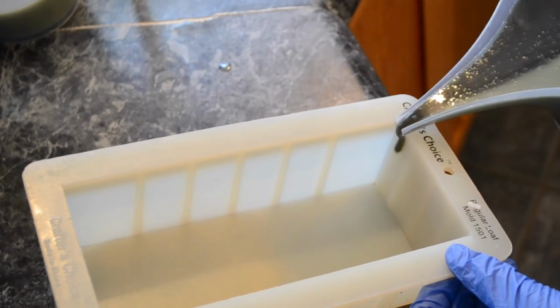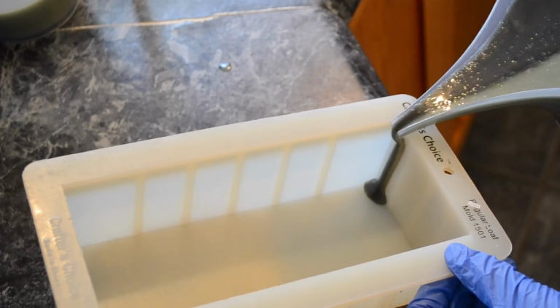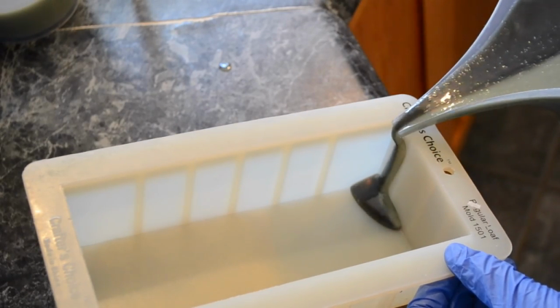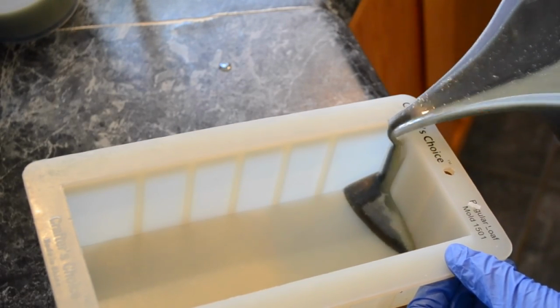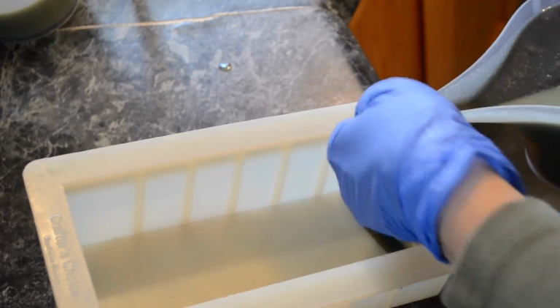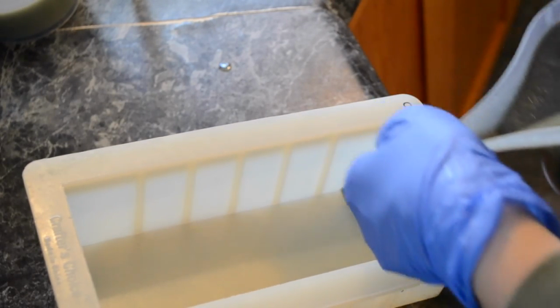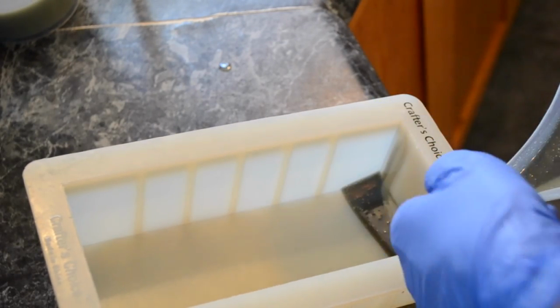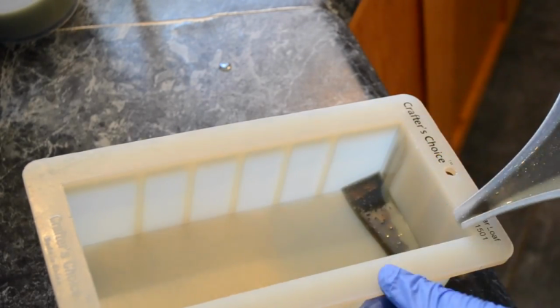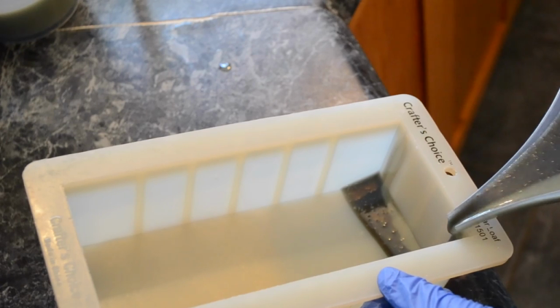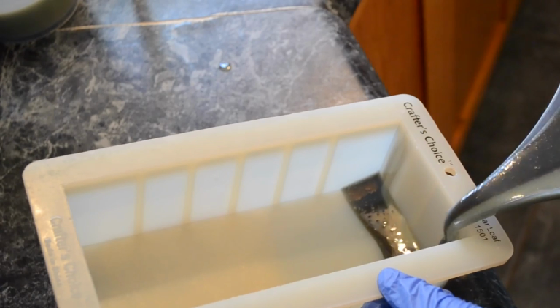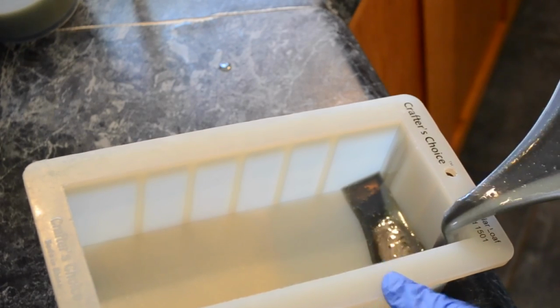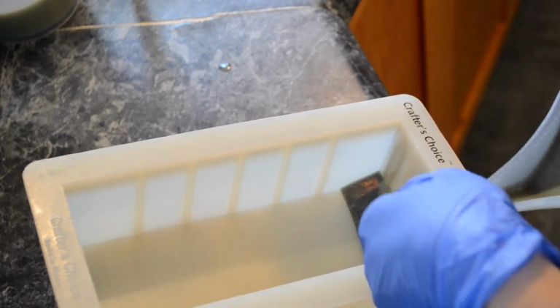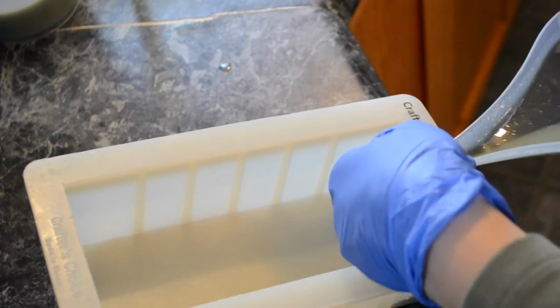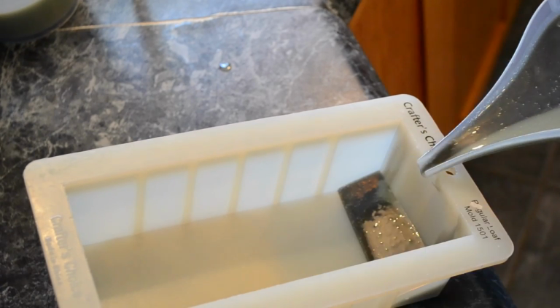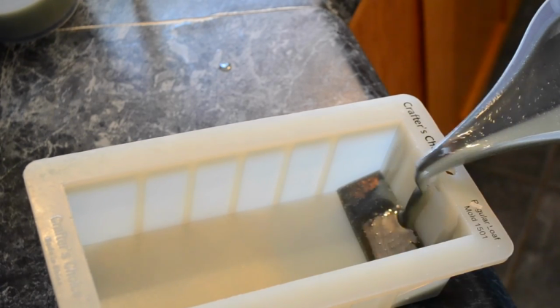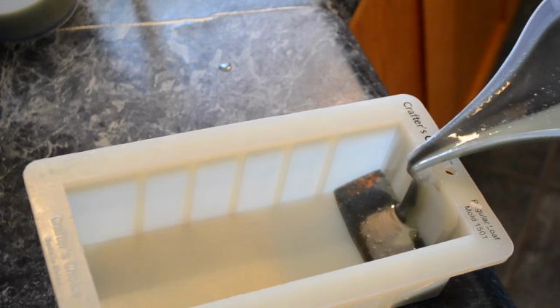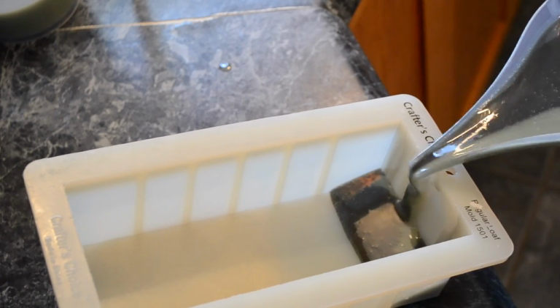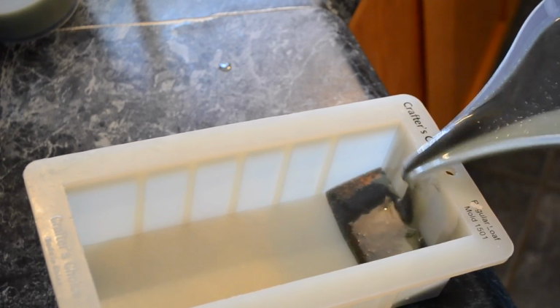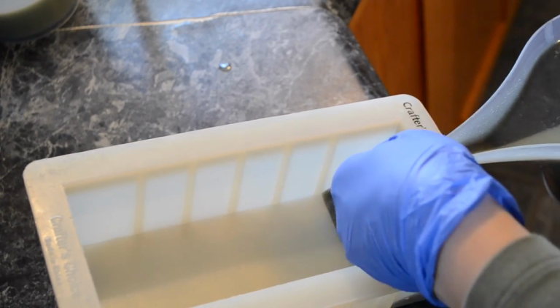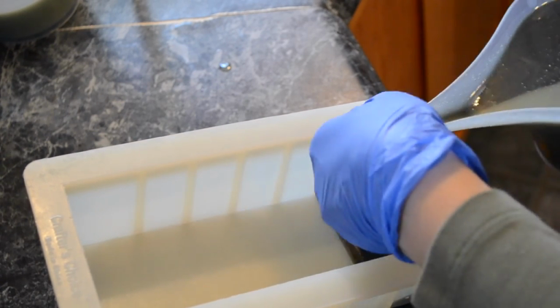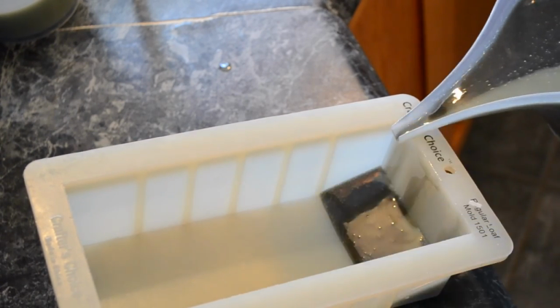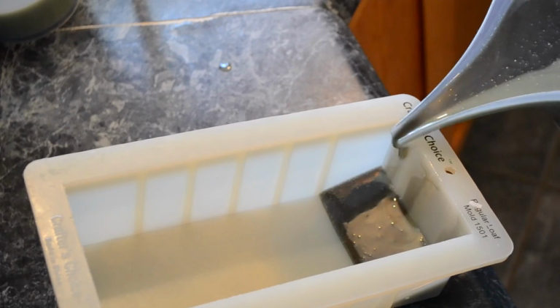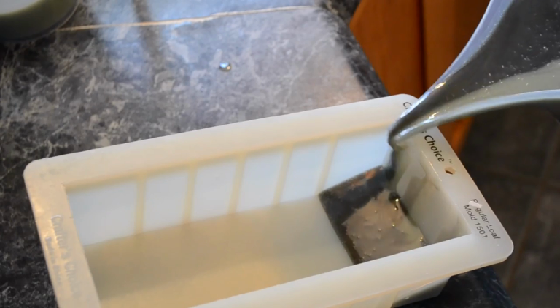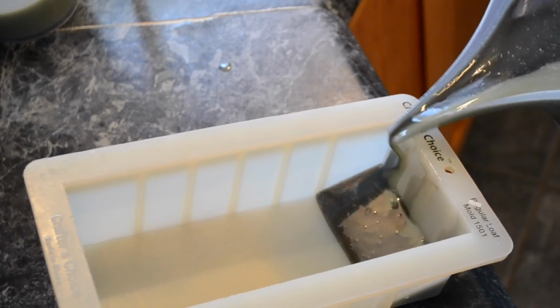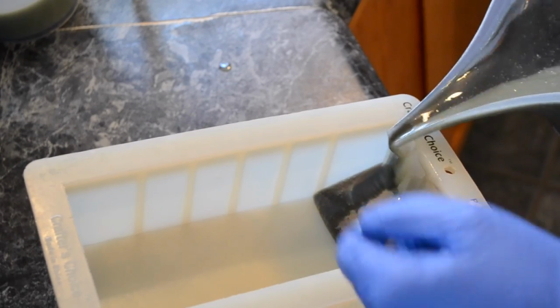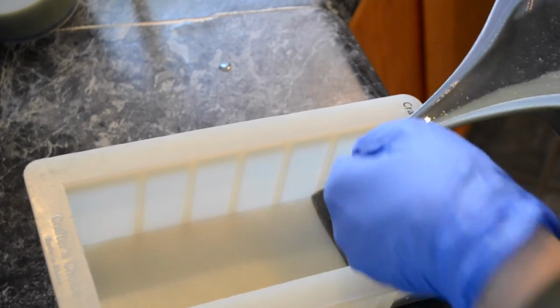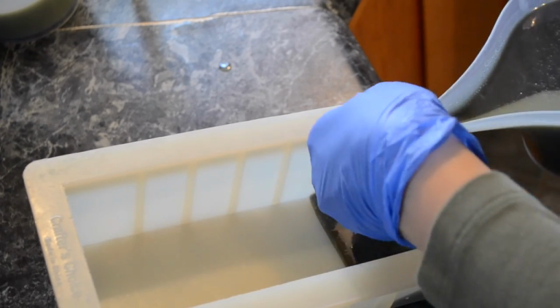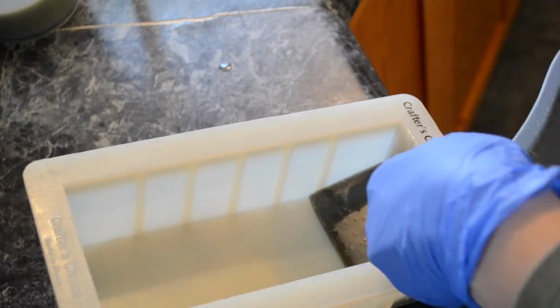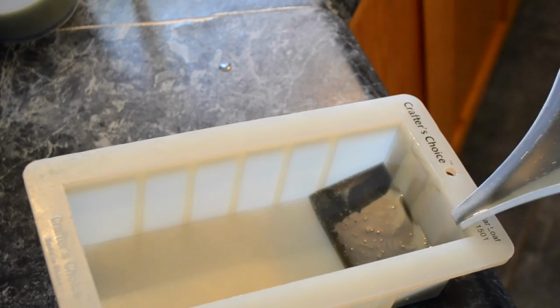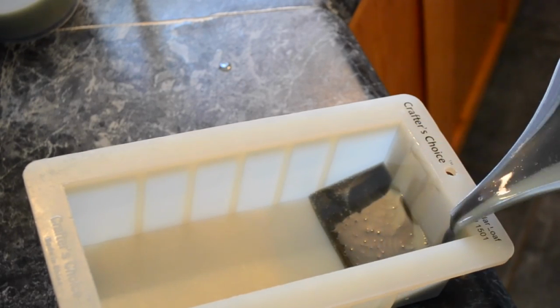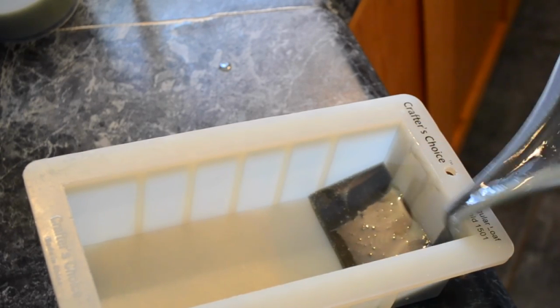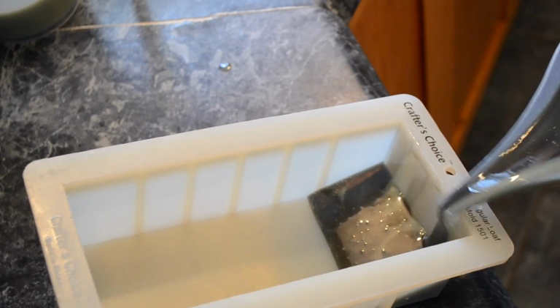I had propped the mold onto a towel — a hand towel that I had folded into three layers — and as I poured, I would take one layer off and then another, and you'll see that in the video ahead.